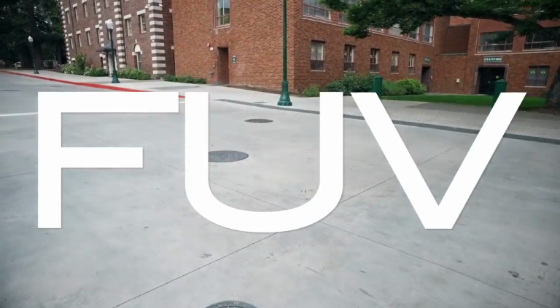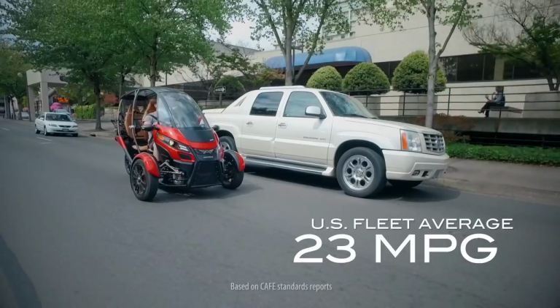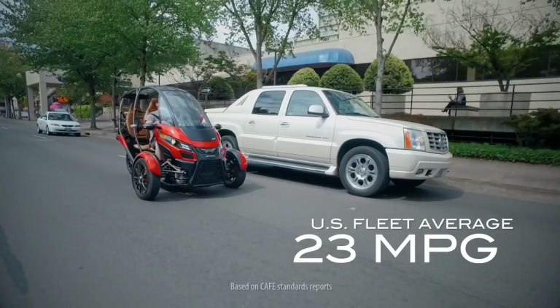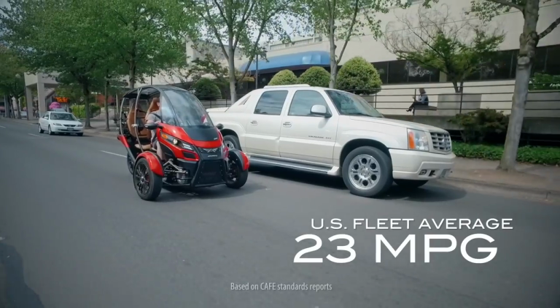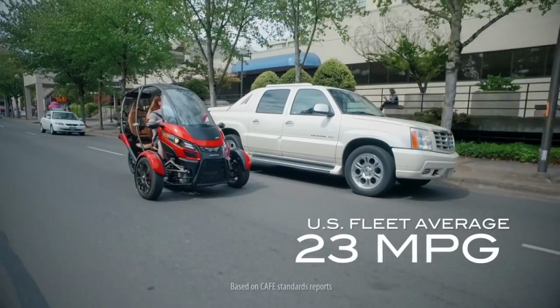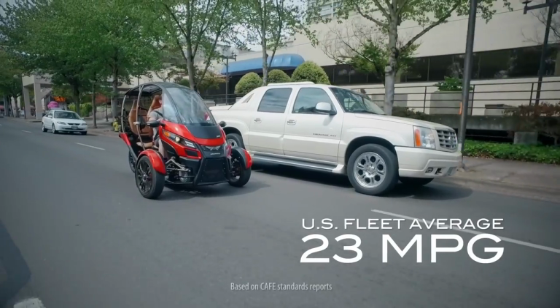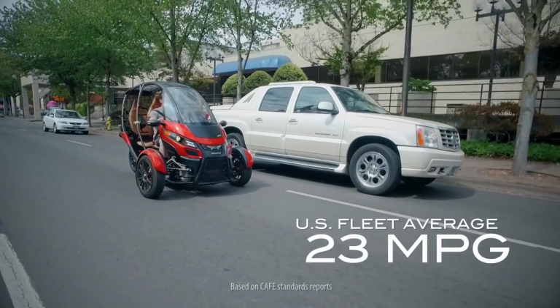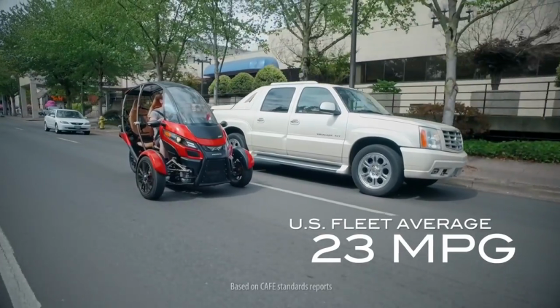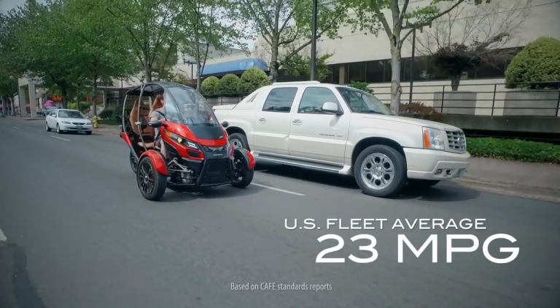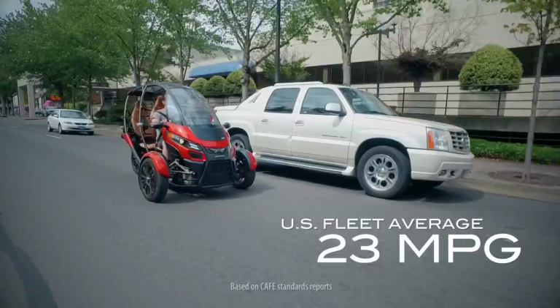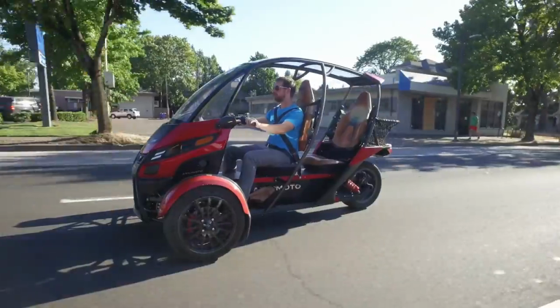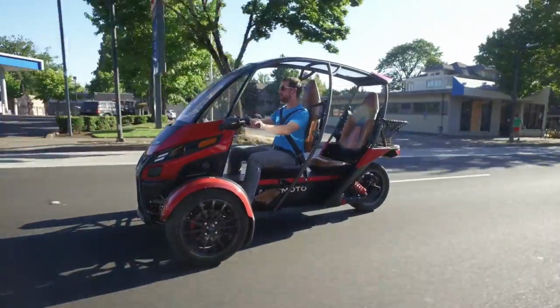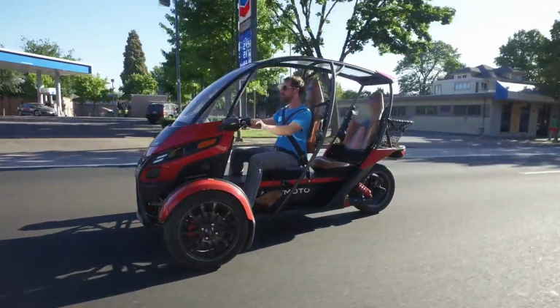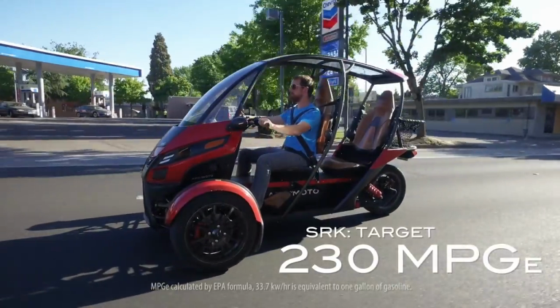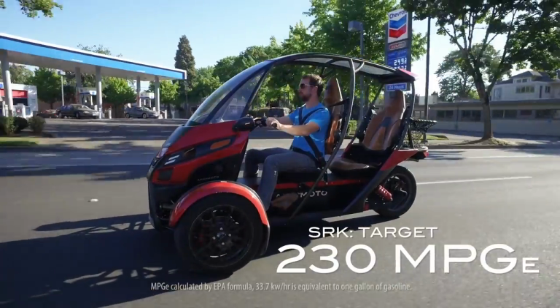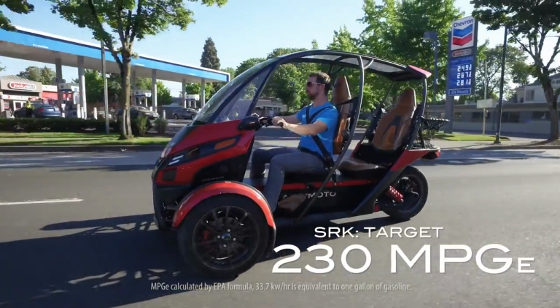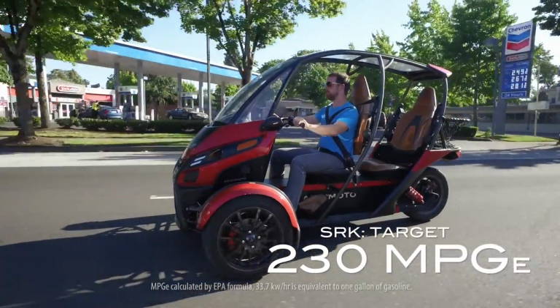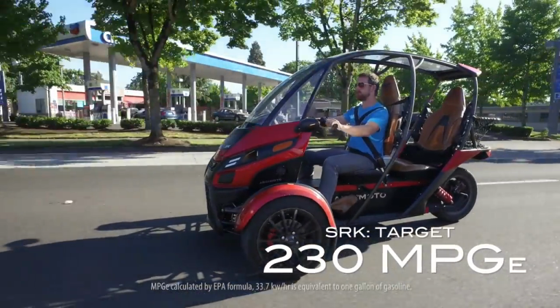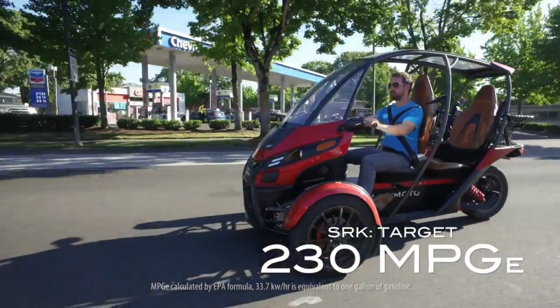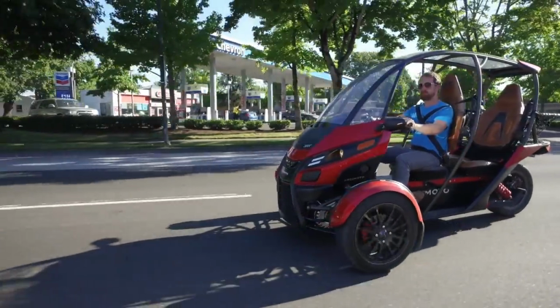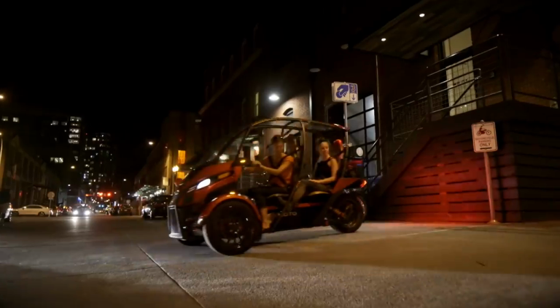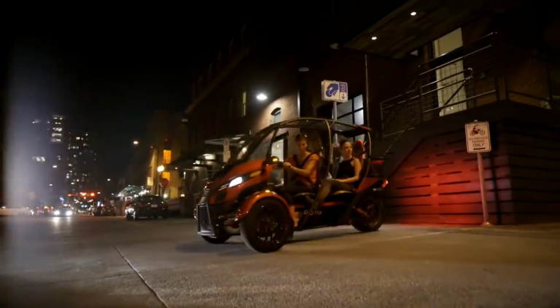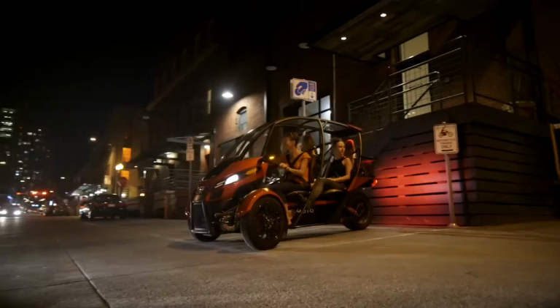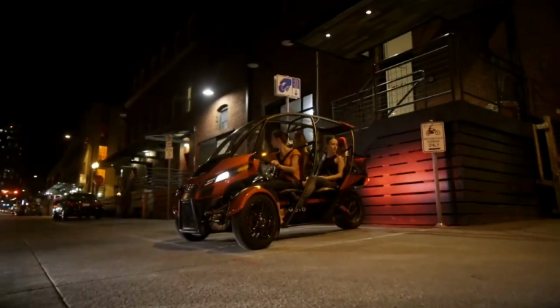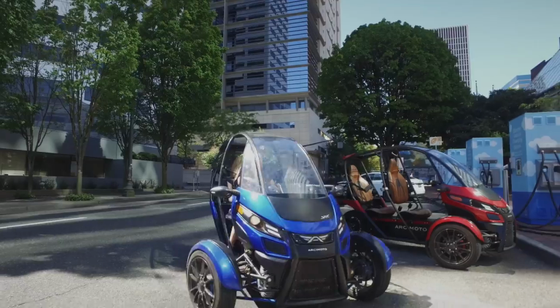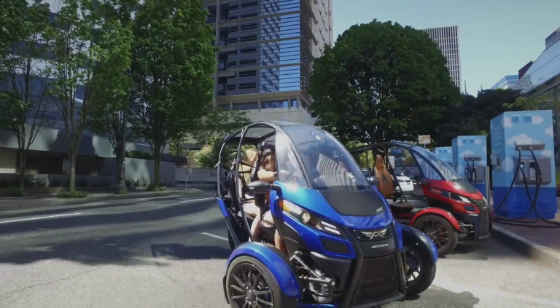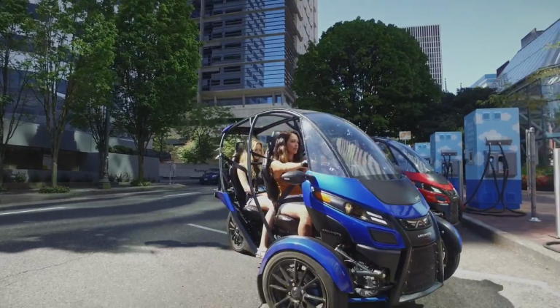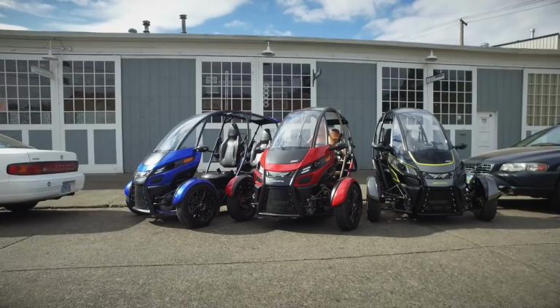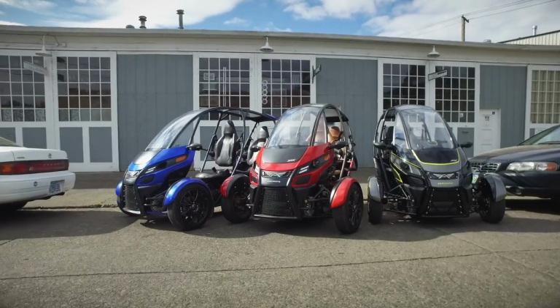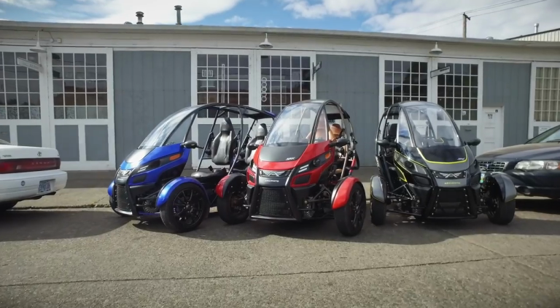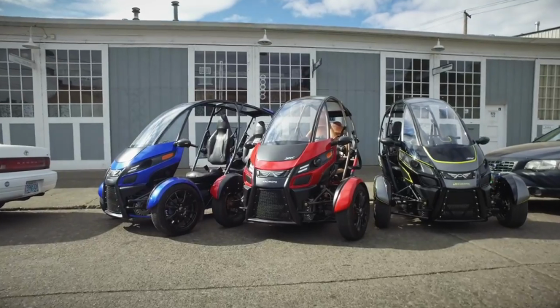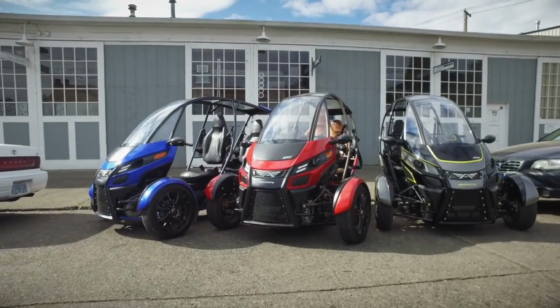So in response to the bloated and overcompensating SUV, we say: fun utility. The SRK is 10 times more efficient. Hey, big city parking — fun utility means you can park three SRKs in one spot.